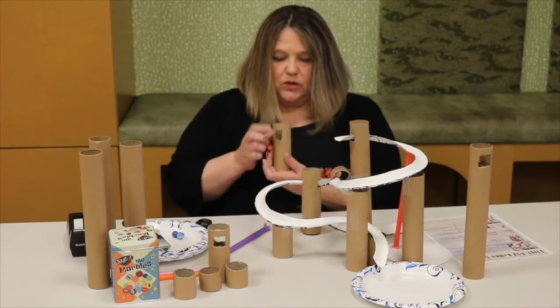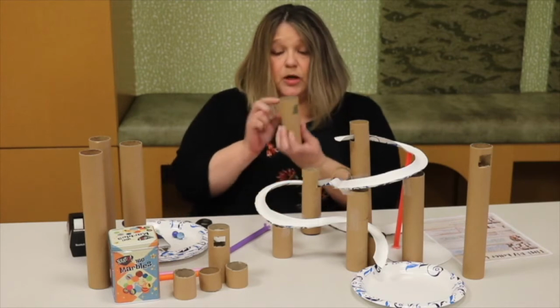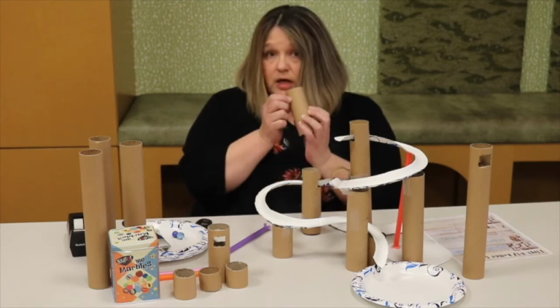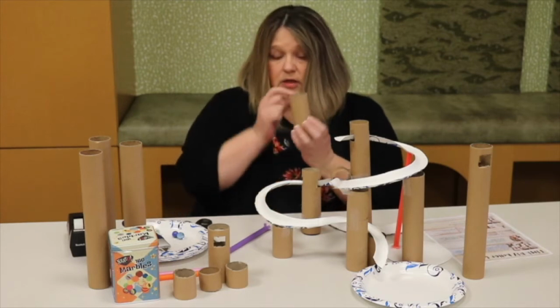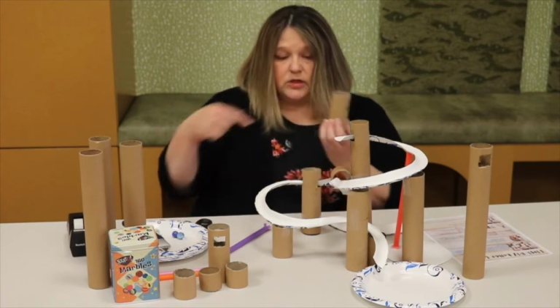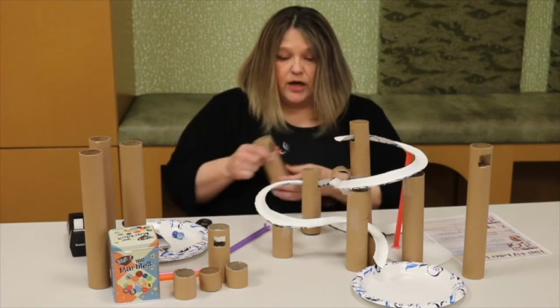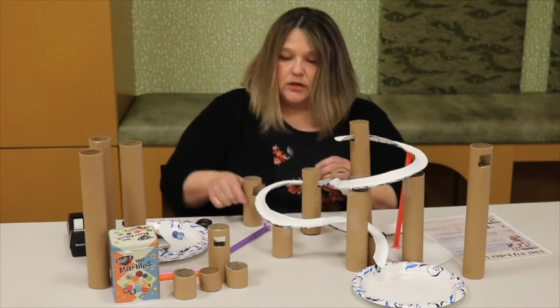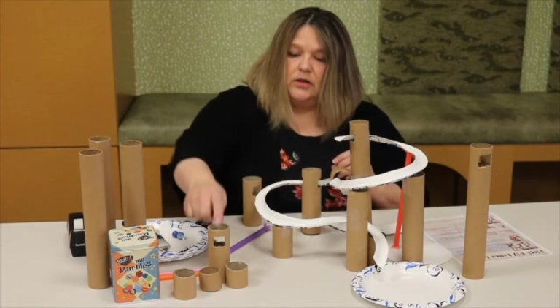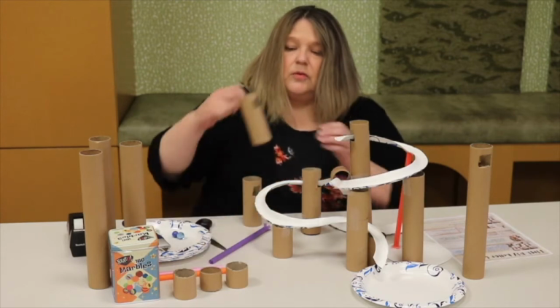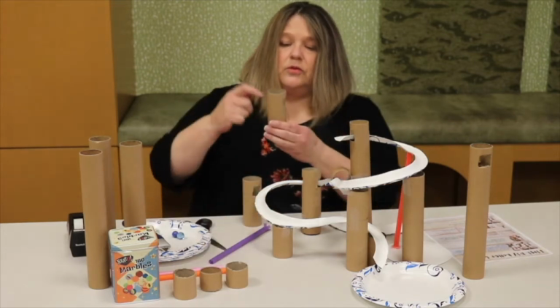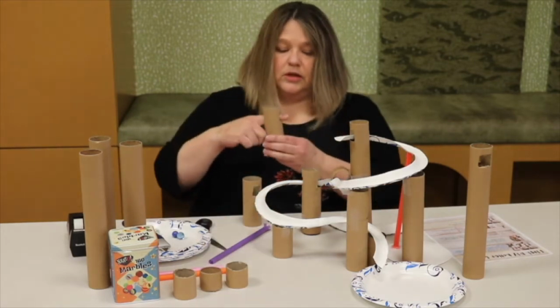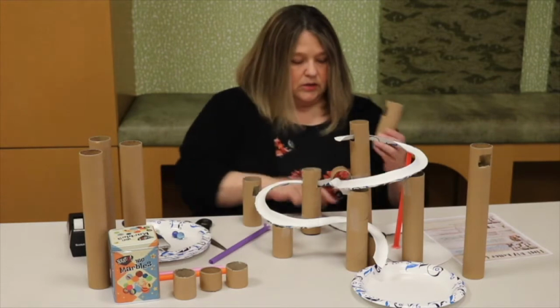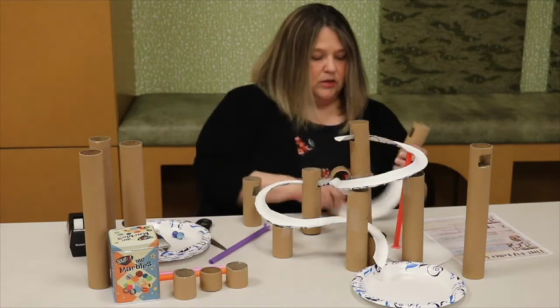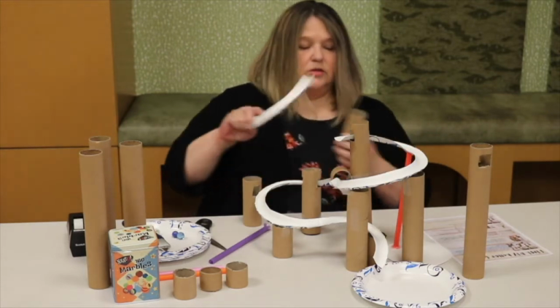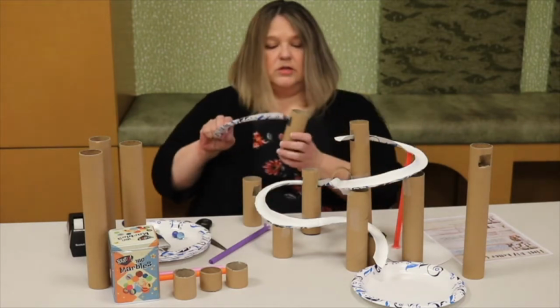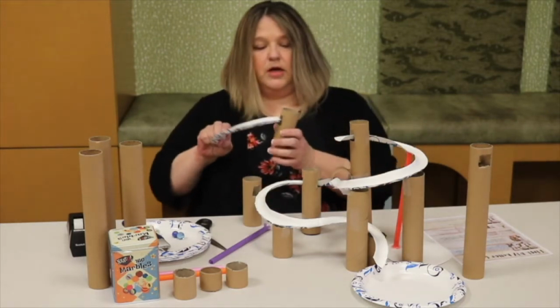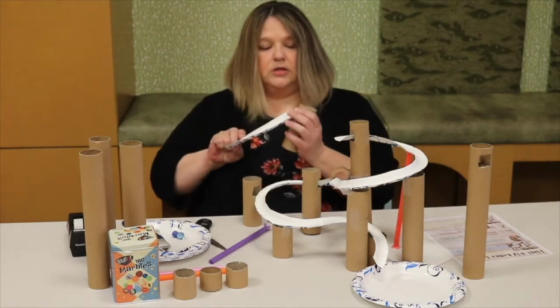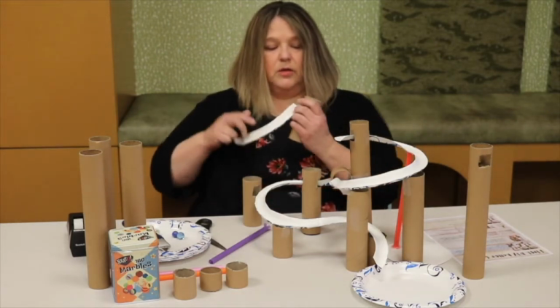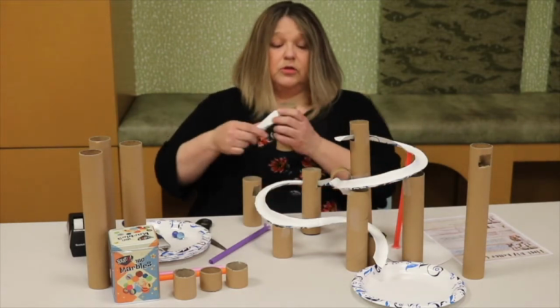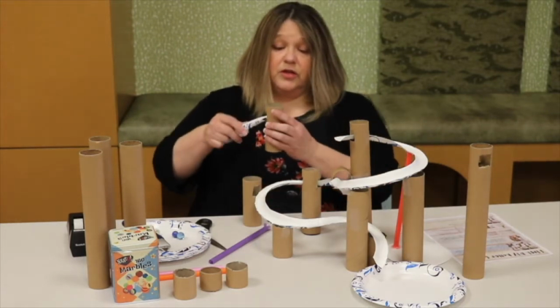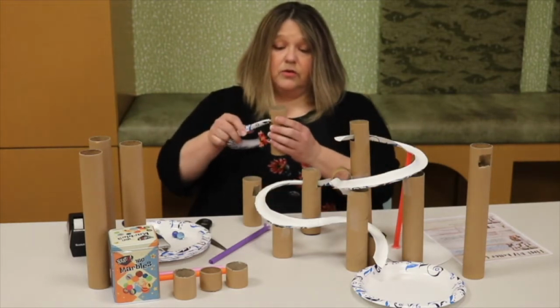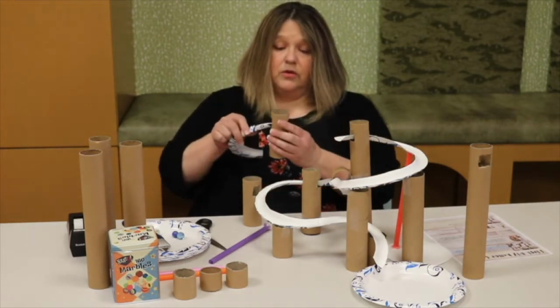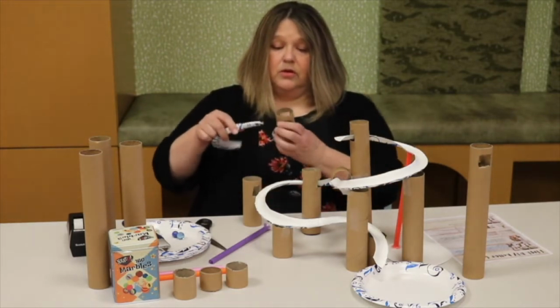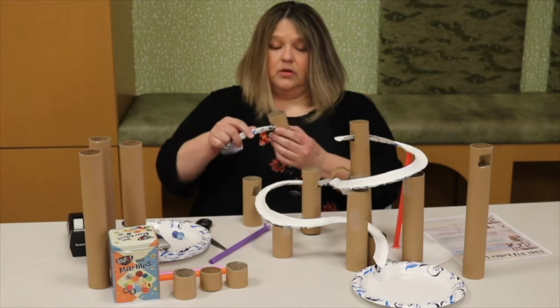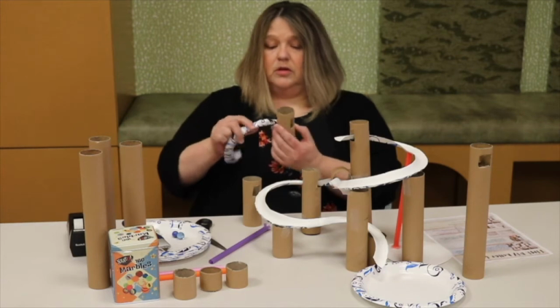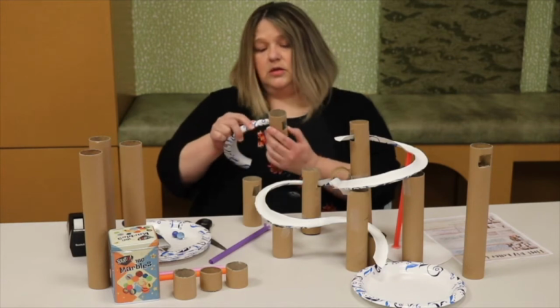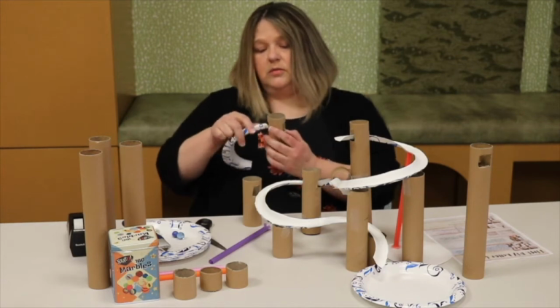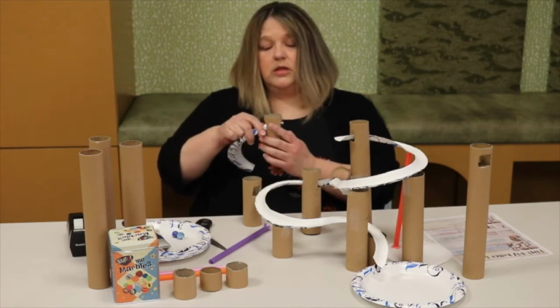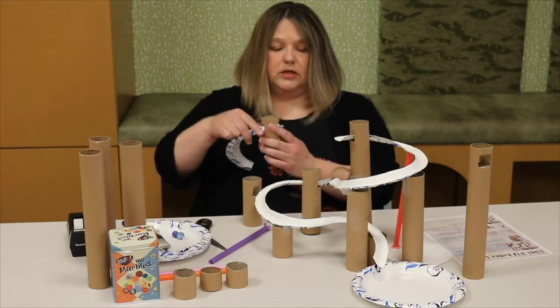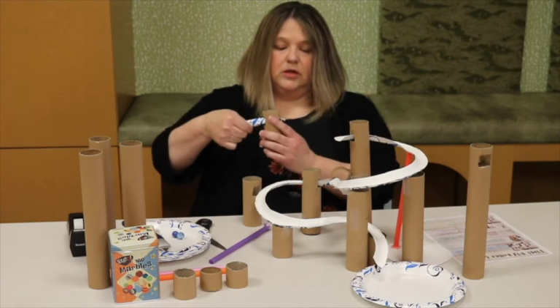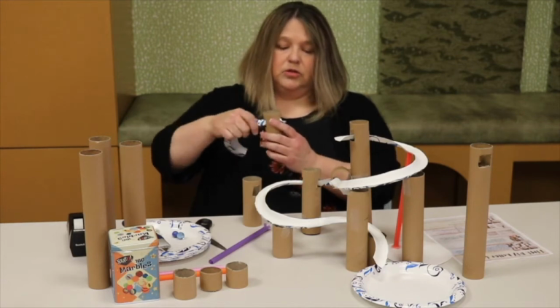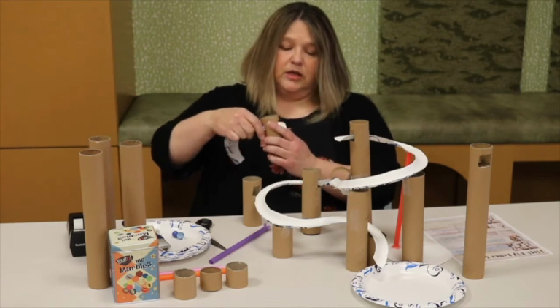You're going to do it on both sides so that your track can come through like this. This is how your track is going to come through — you'll just feed it through. Mine's a little tight, but you'll get the idea.